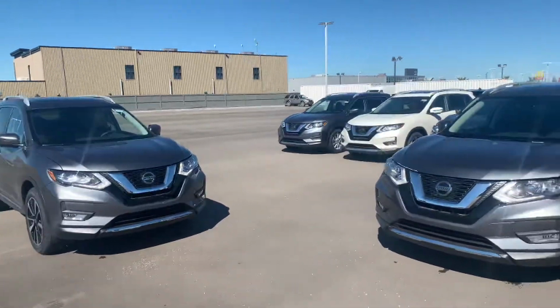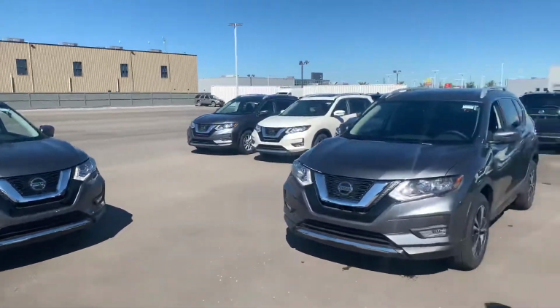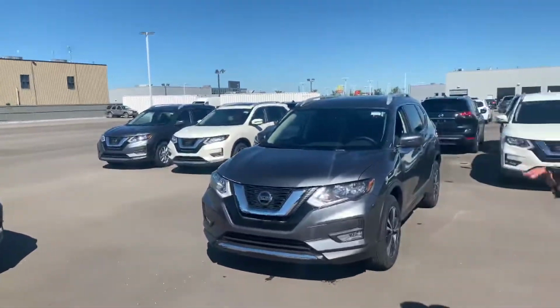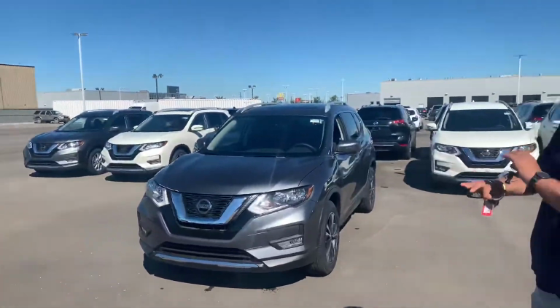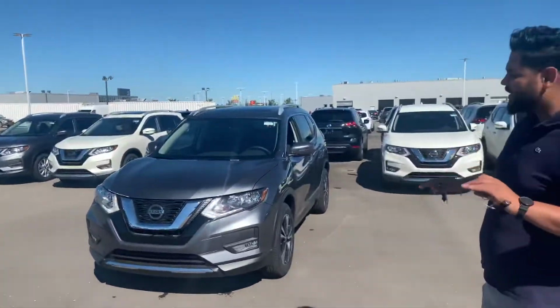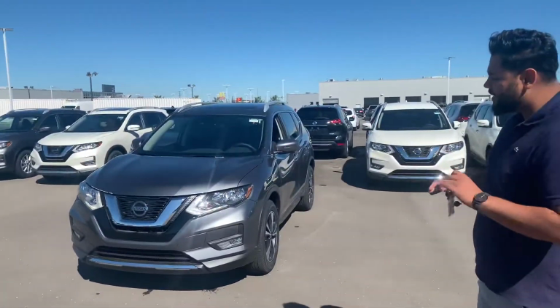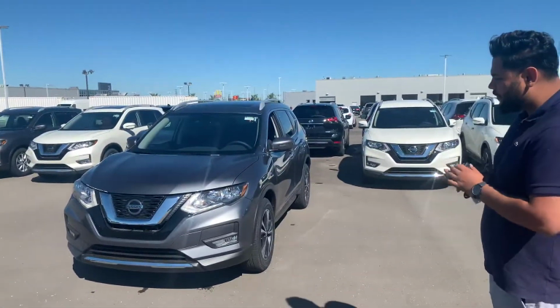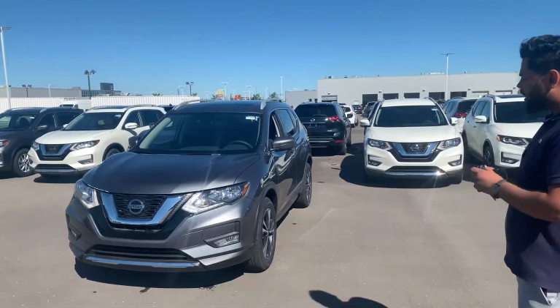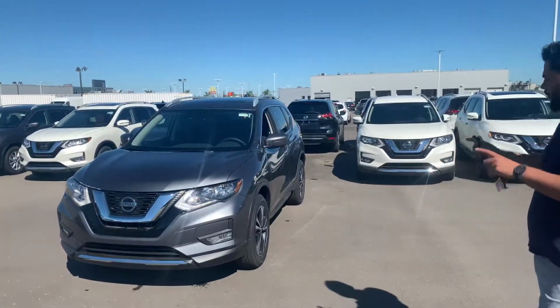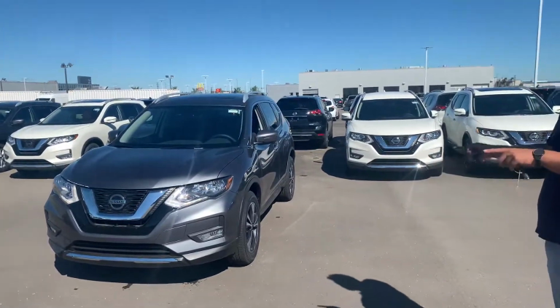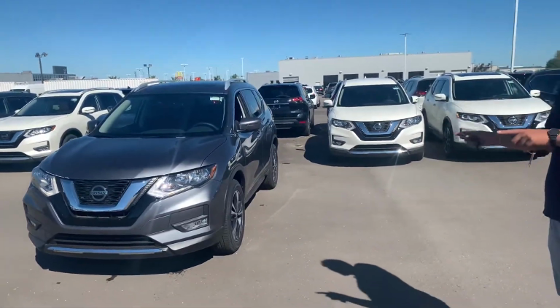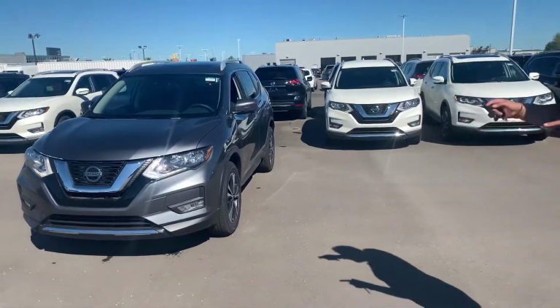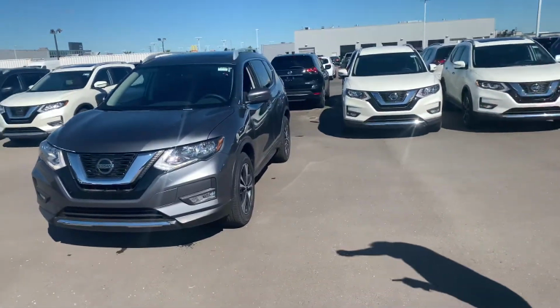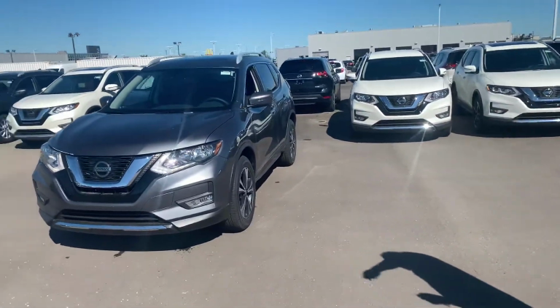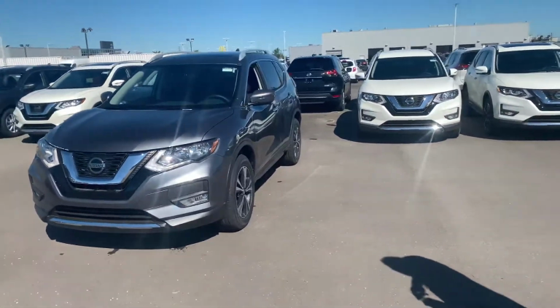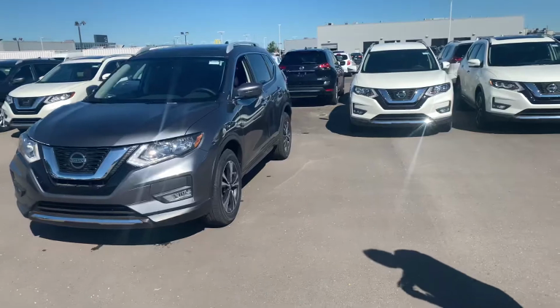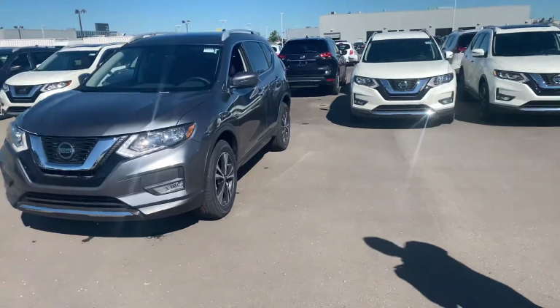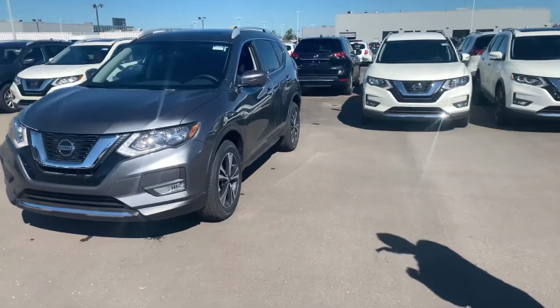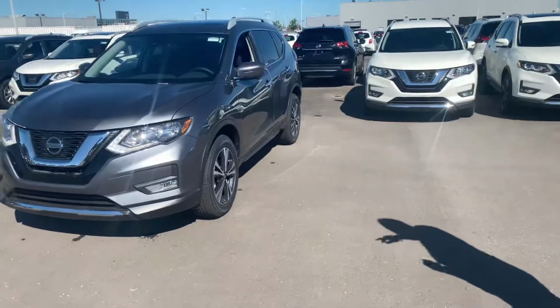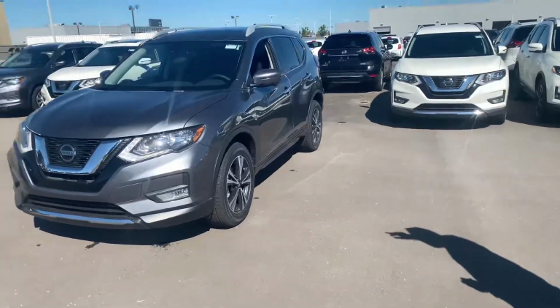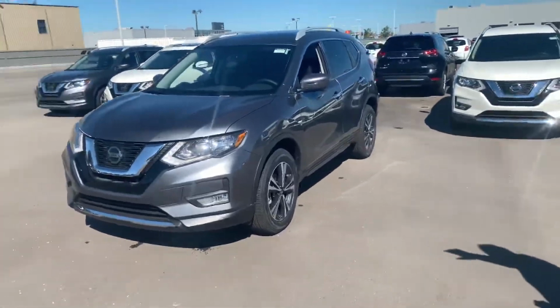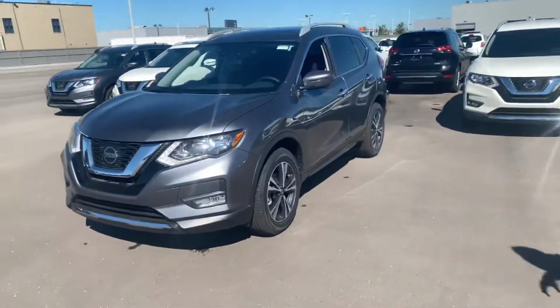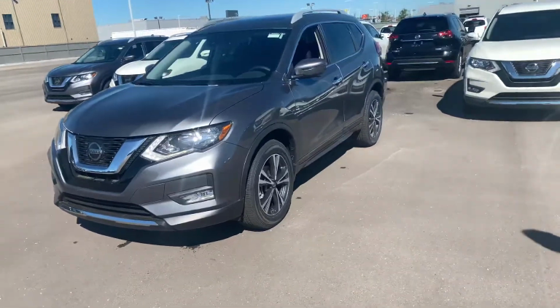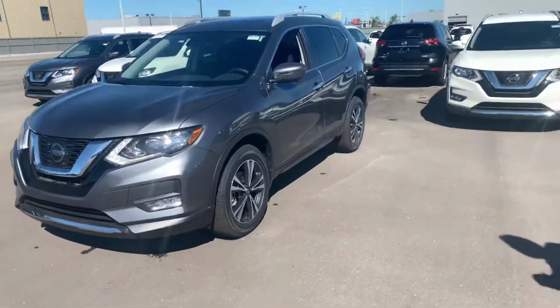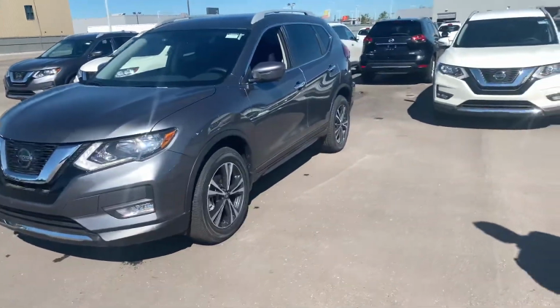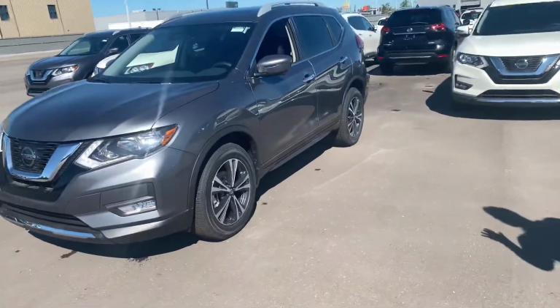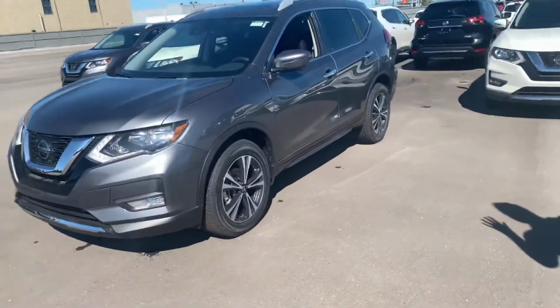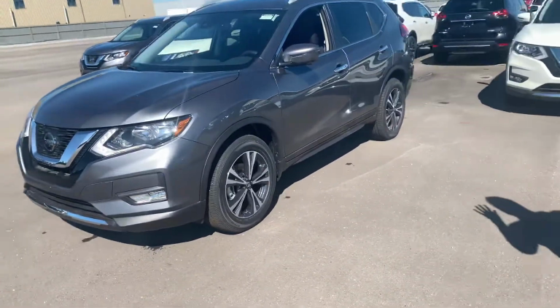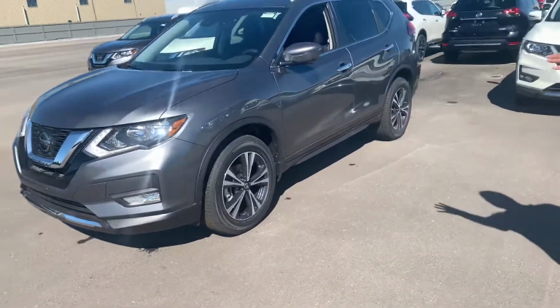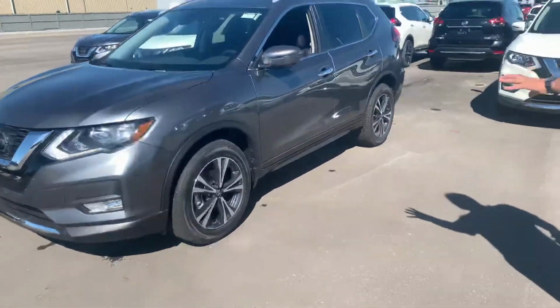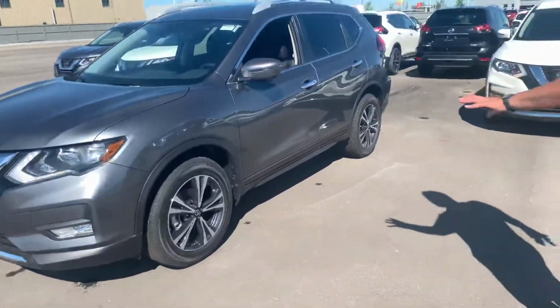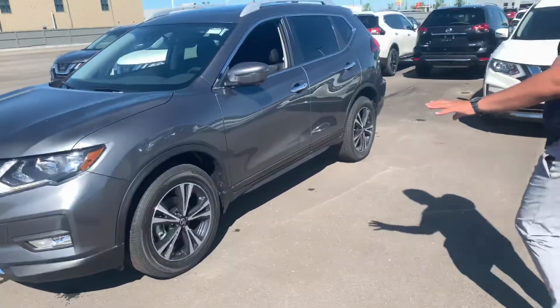From the exterior there isn't any difference other than the rims. That one has your aluminum dual cut rims, while this one has a little bit of a fancier design — I personally like these better.